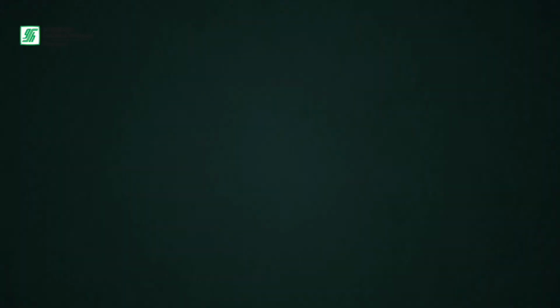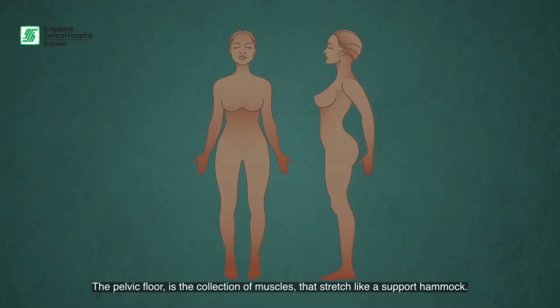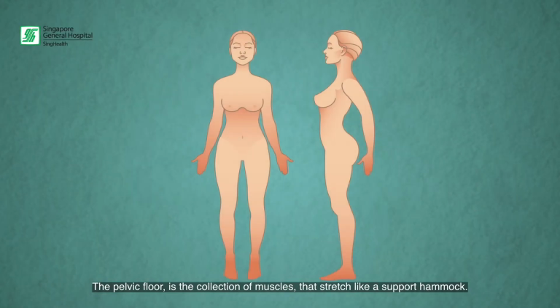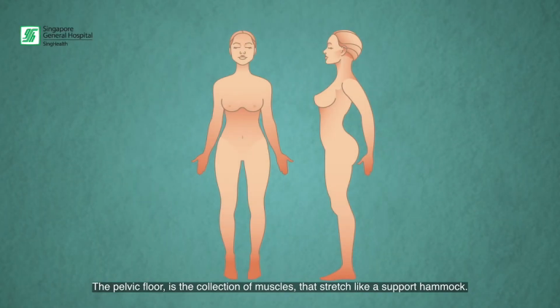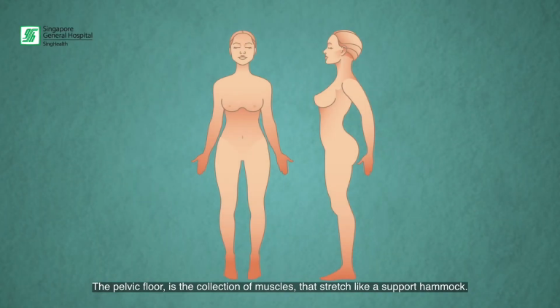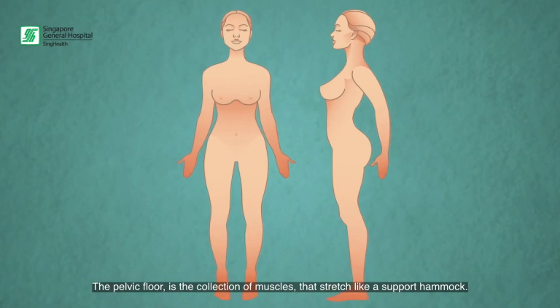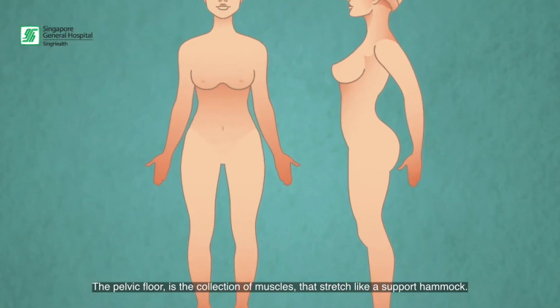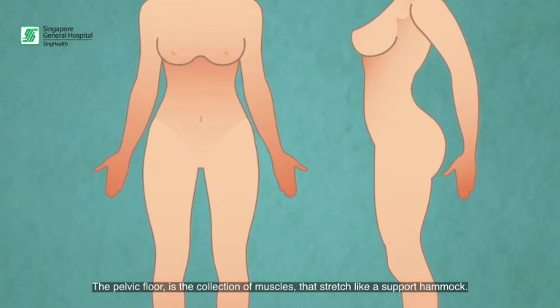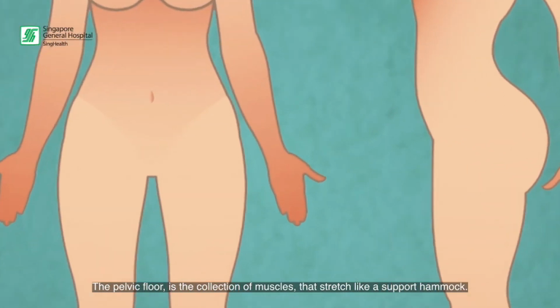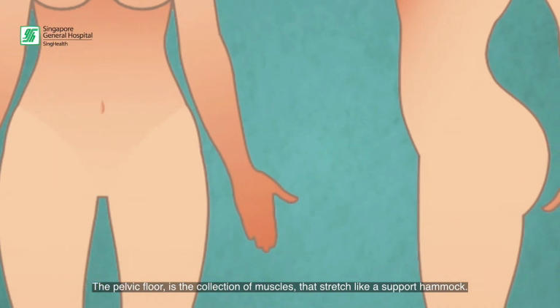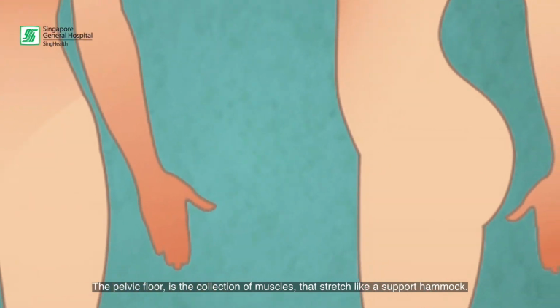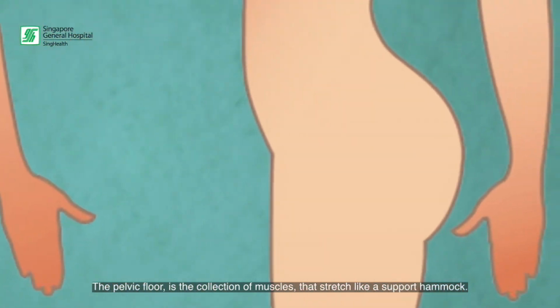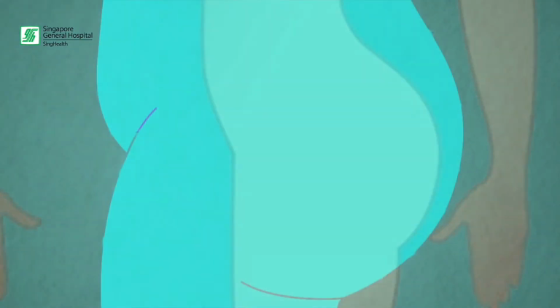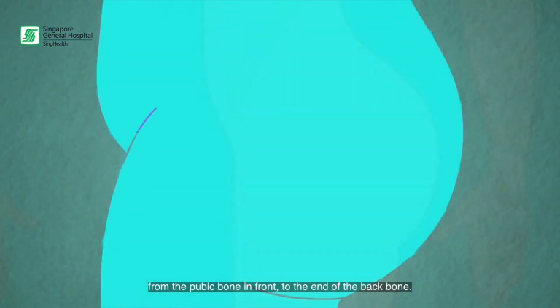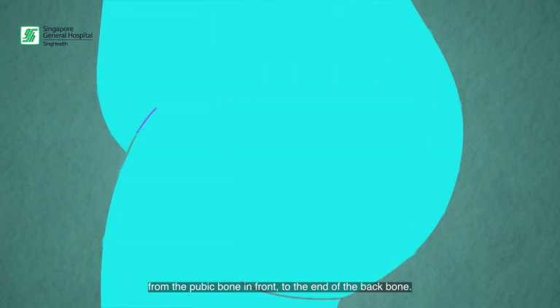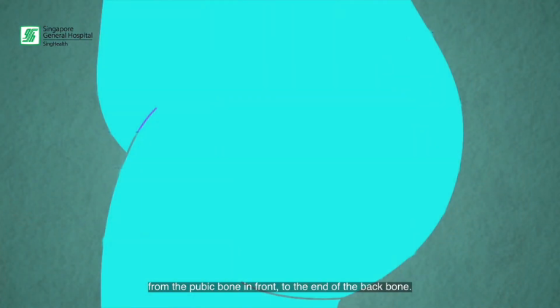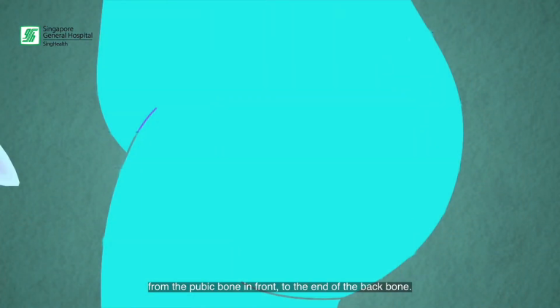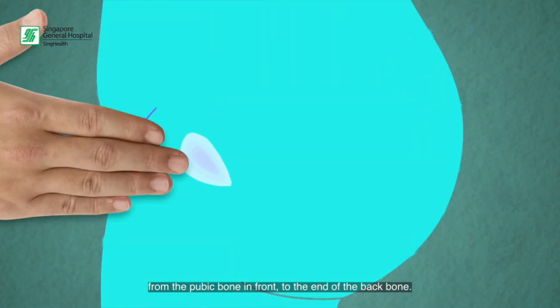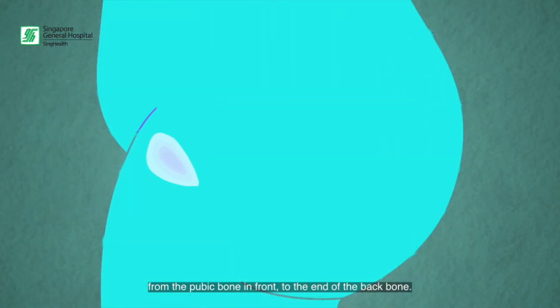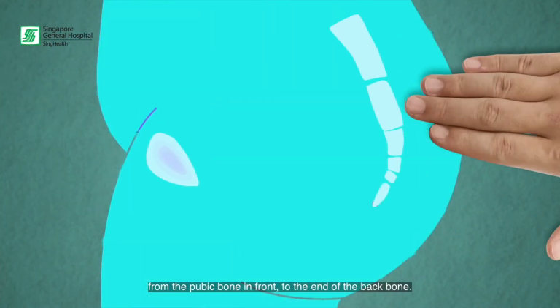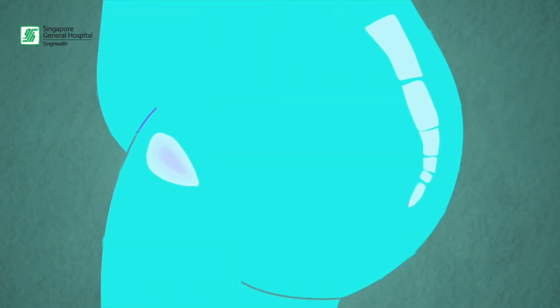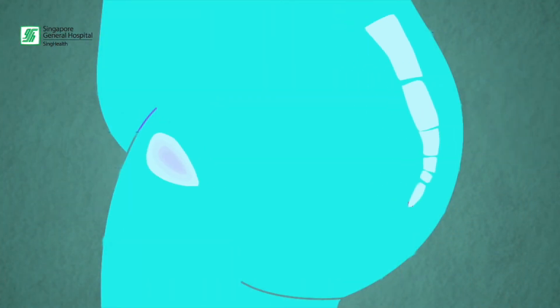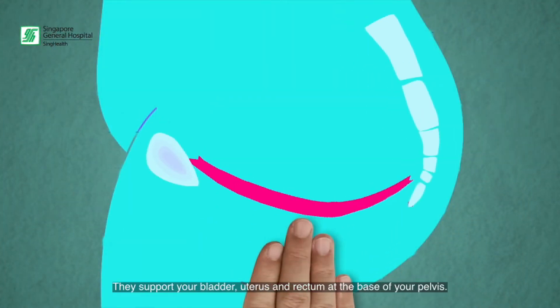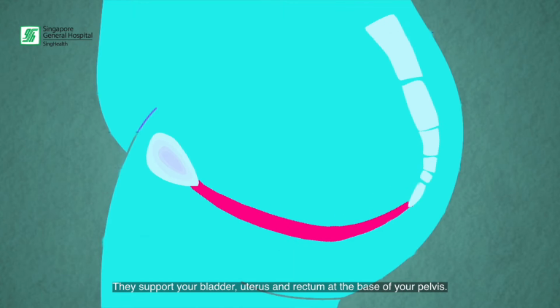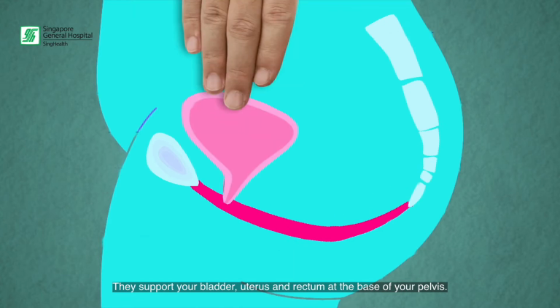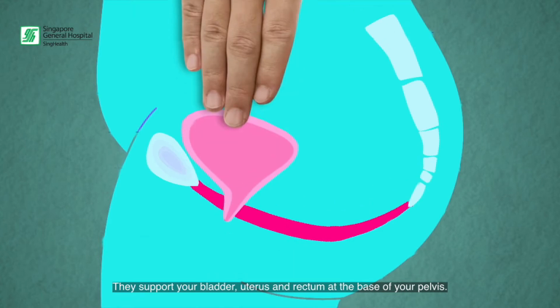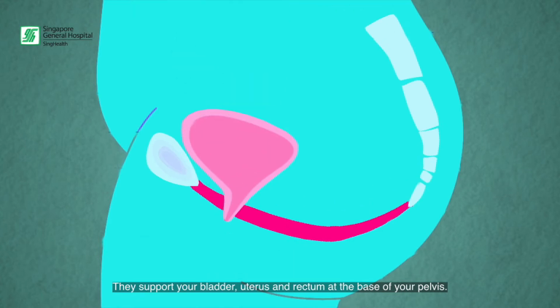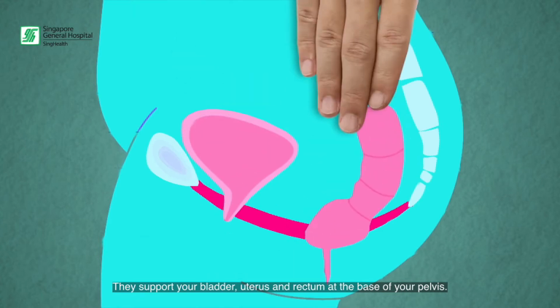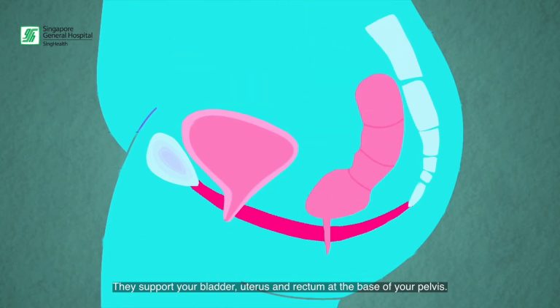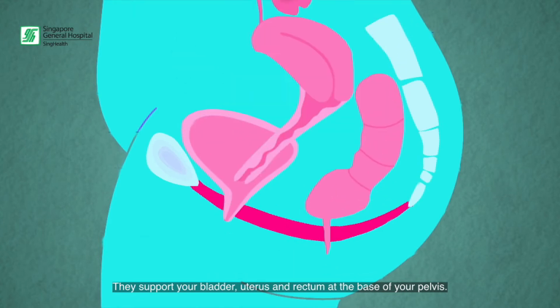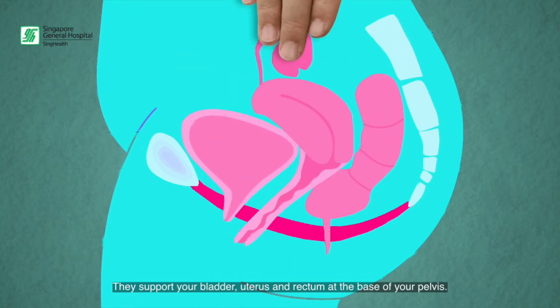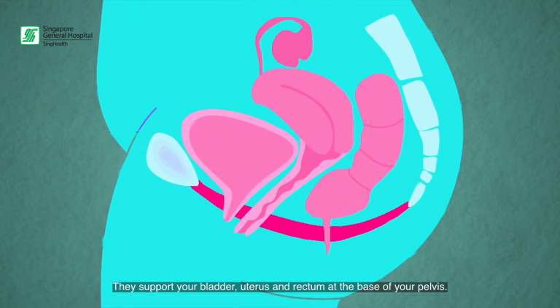The pelvic floor is the collection of muscles. They stretch like a support hammock from the pubic bone in front to the end of the backbone. They support your bladder, your rectum, and your uterus at the base of the pelvis.